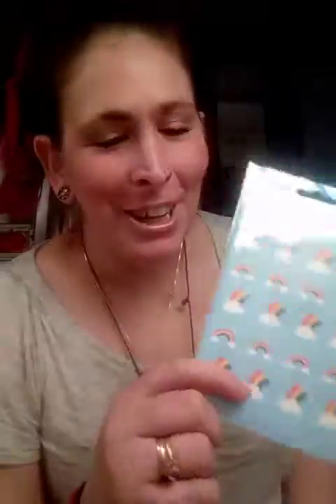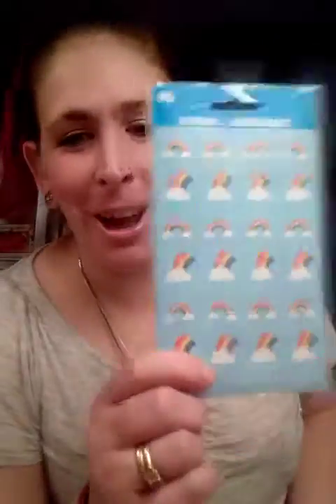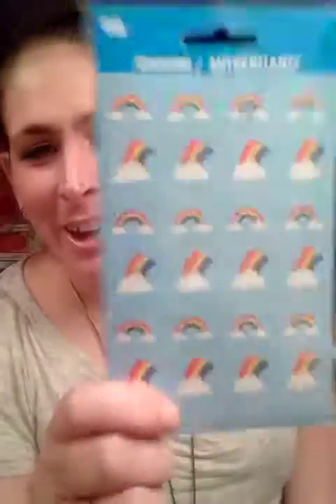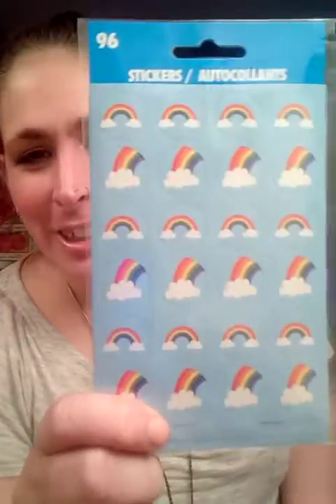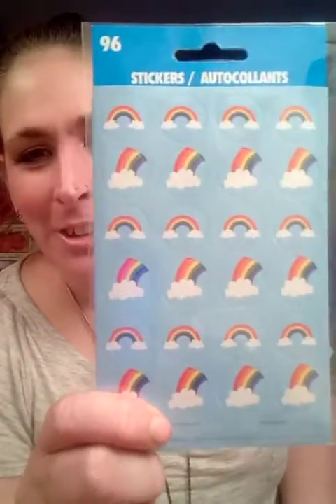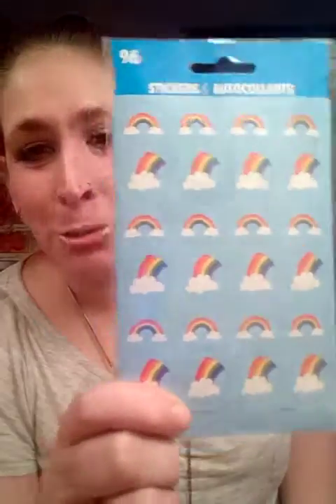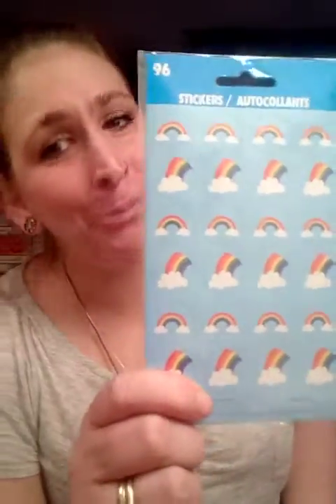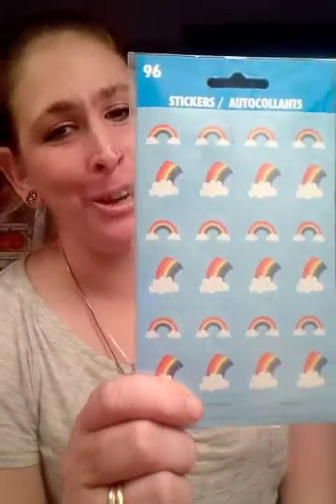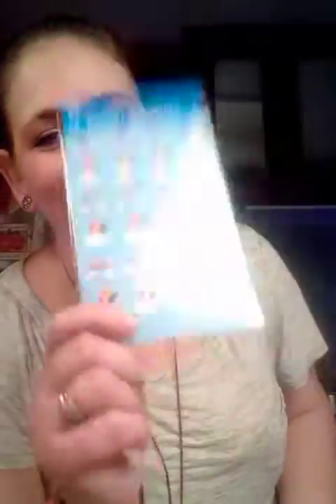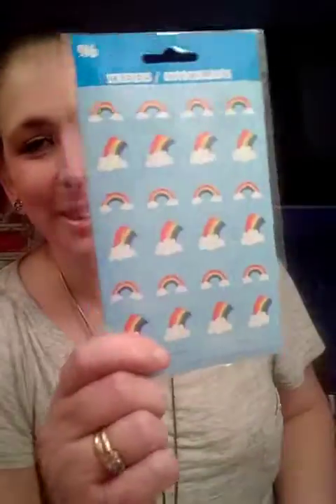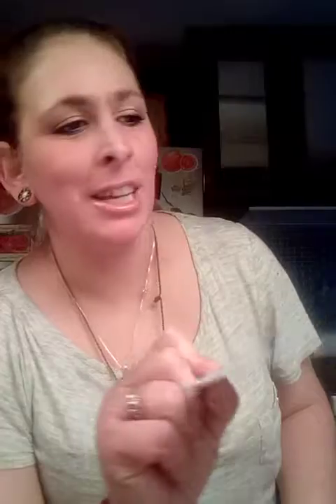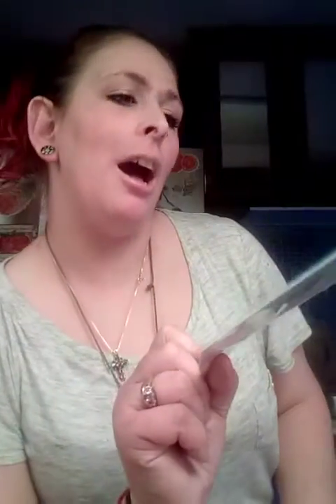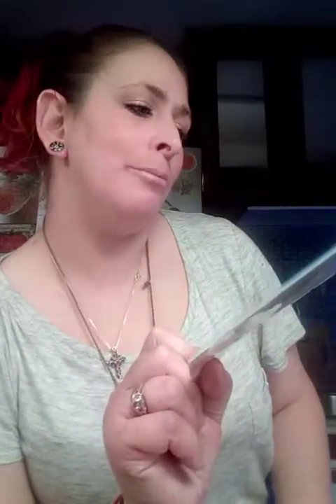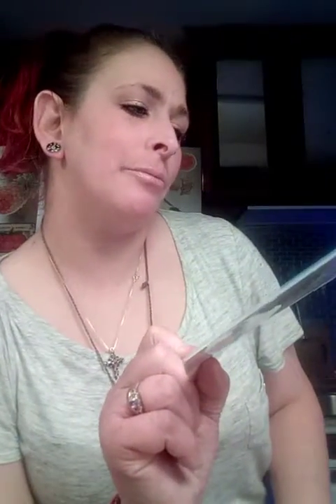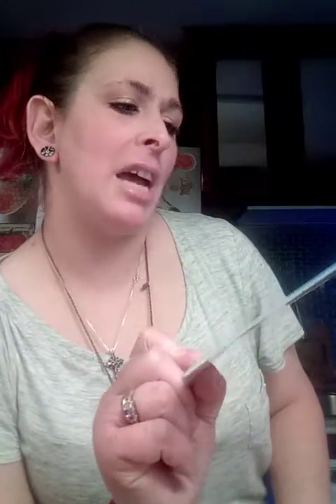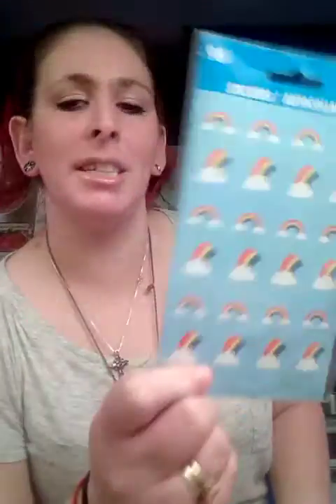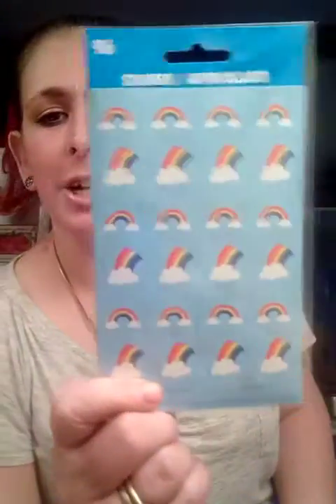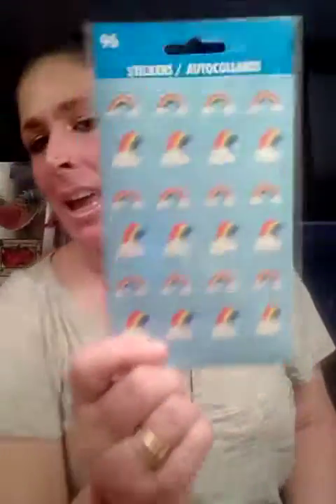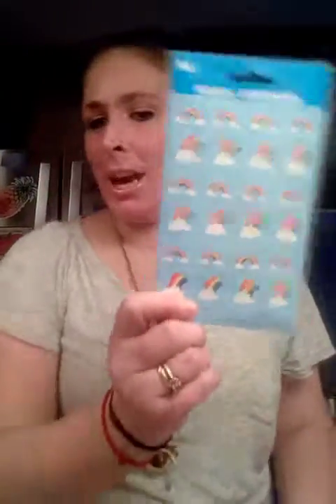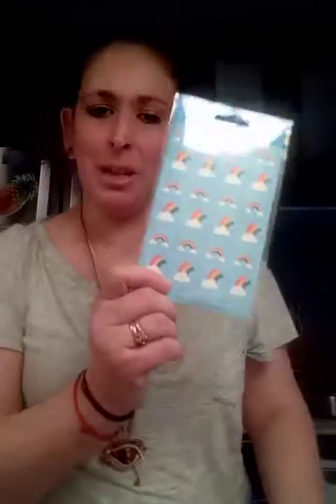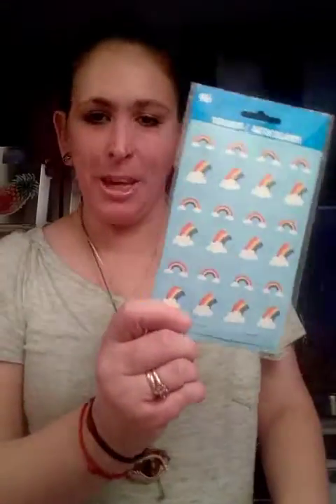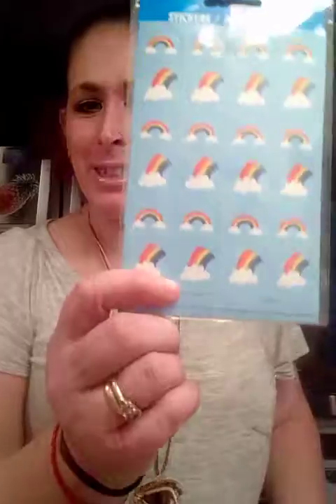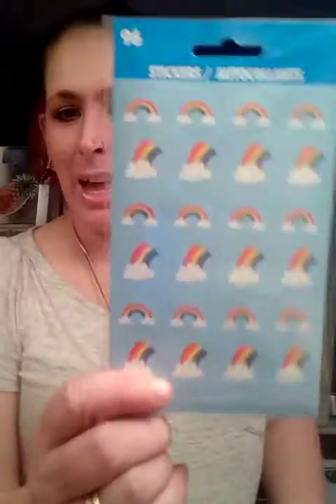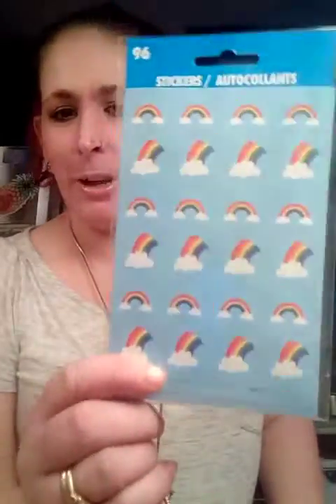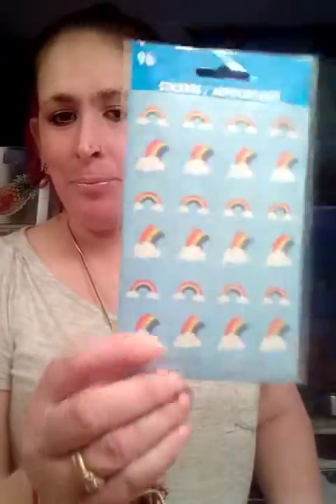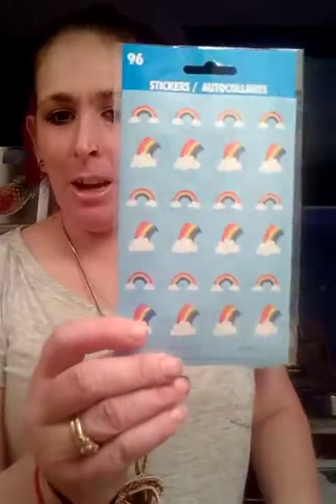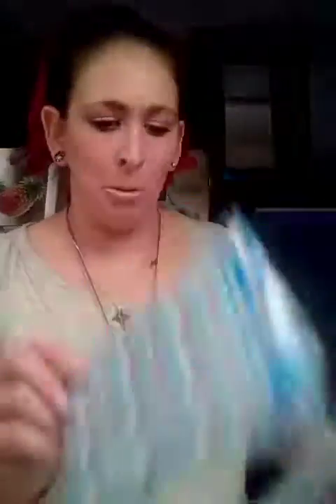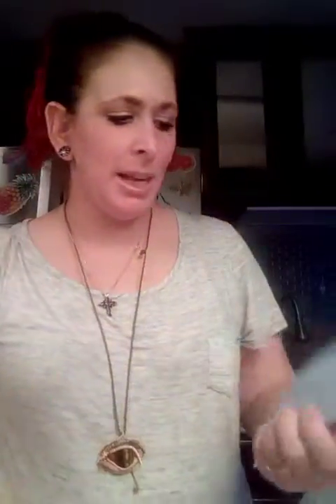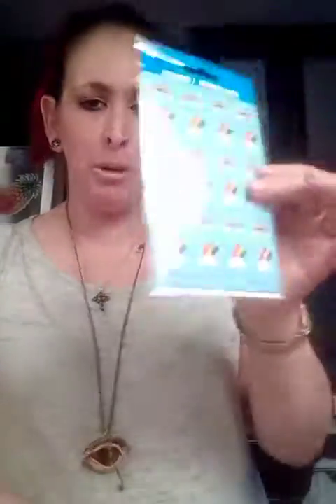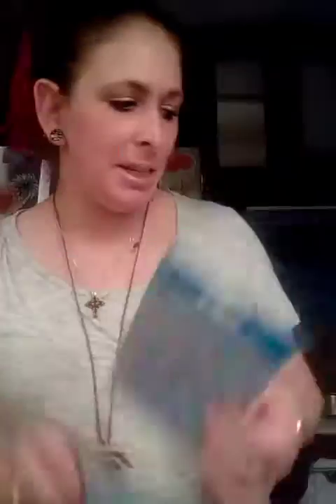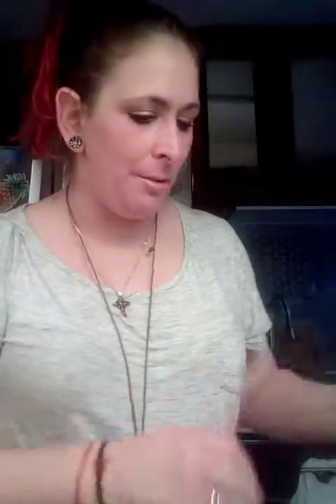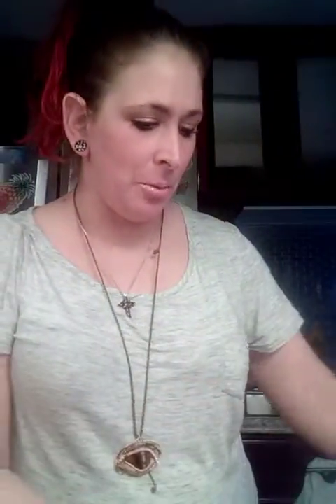This is also one I got for Ashley because she's, you know, pride. I thought these were perfect for her. There are 96 stickers — the Hello Kitty Rainbow ones. And I got one for myself as well.